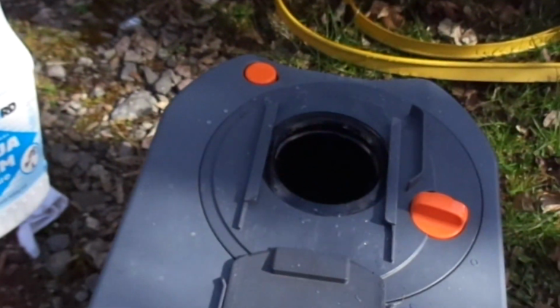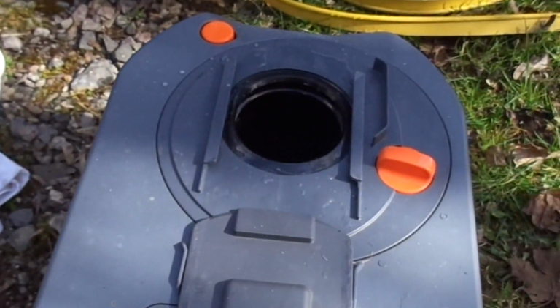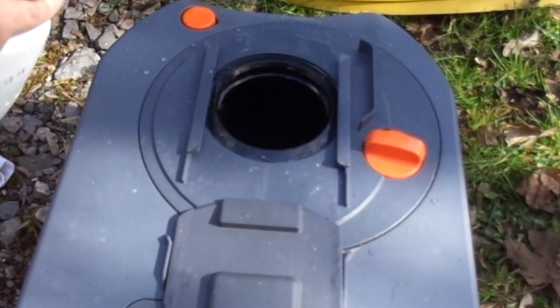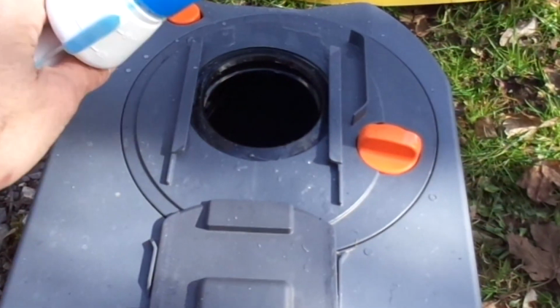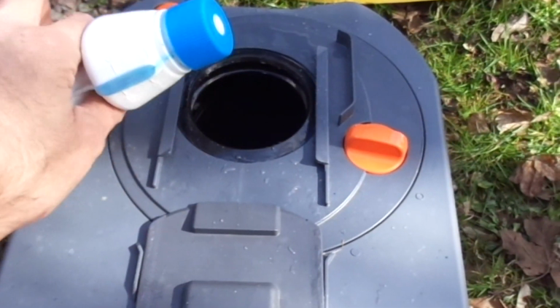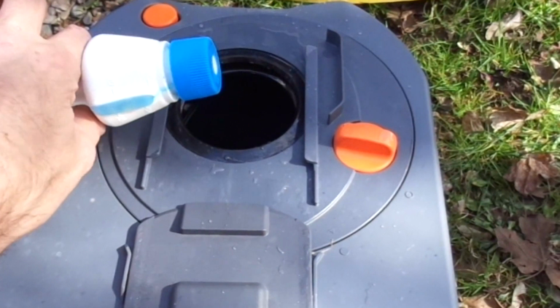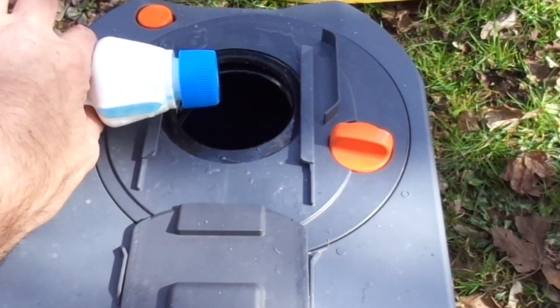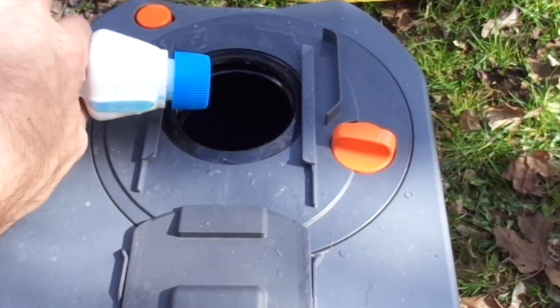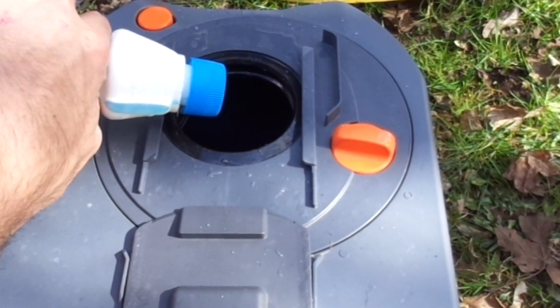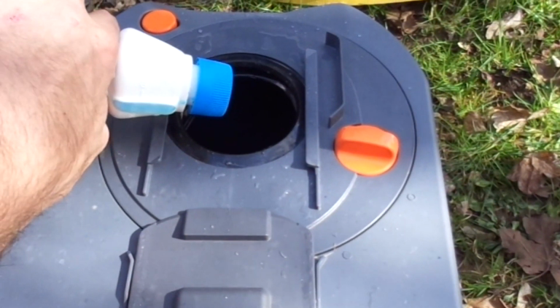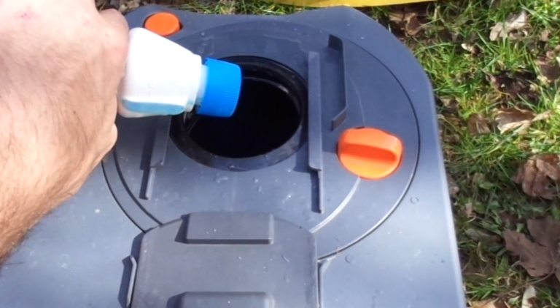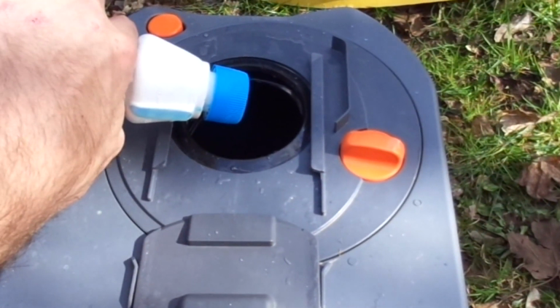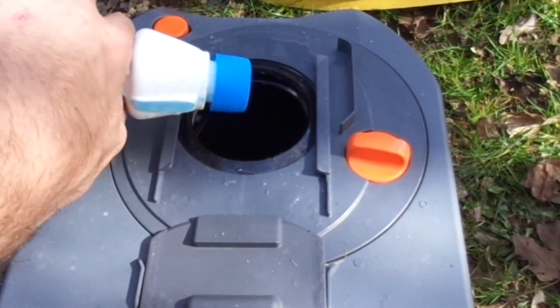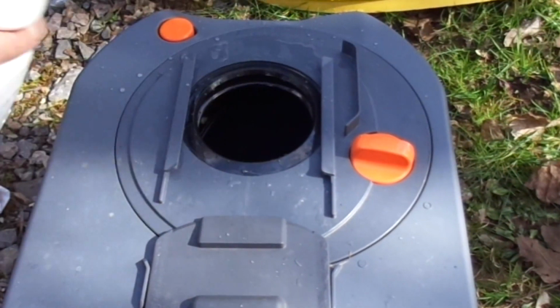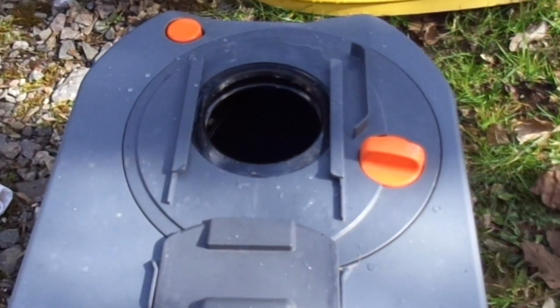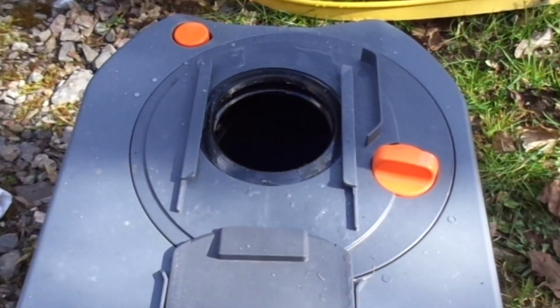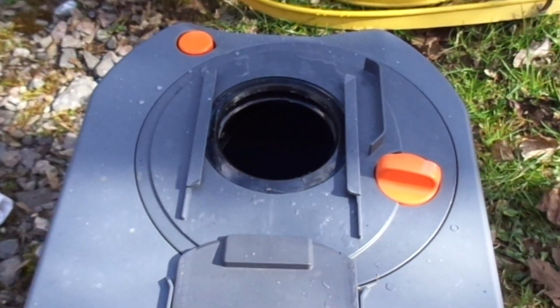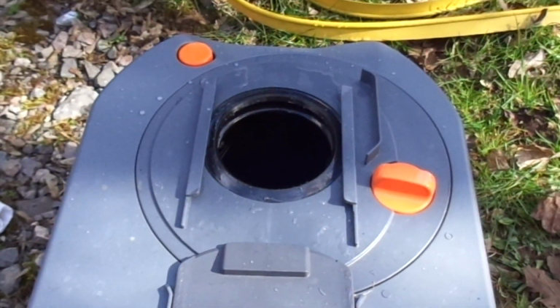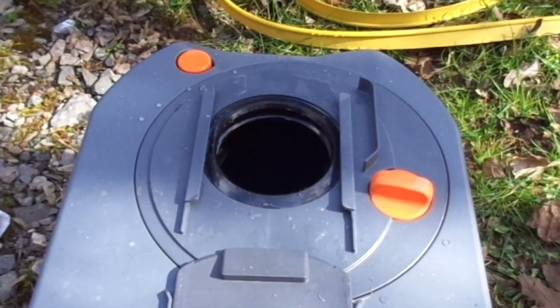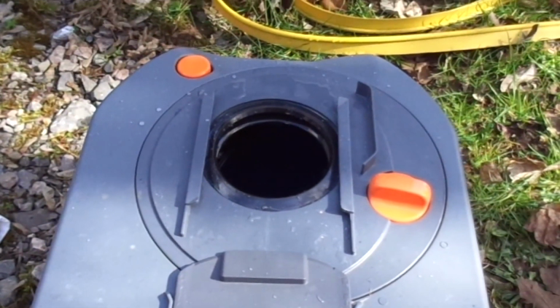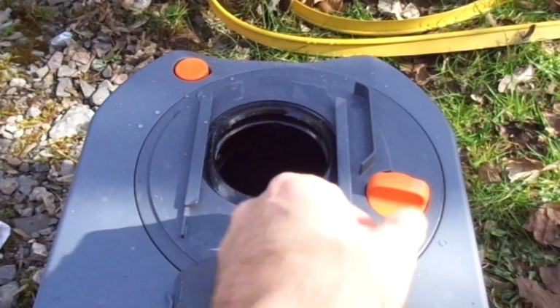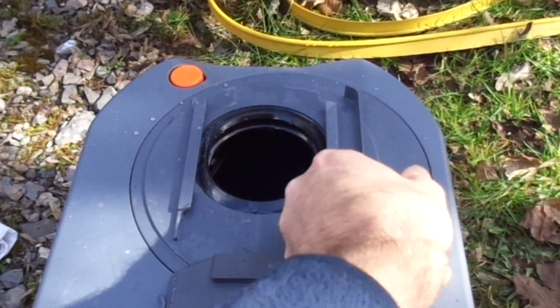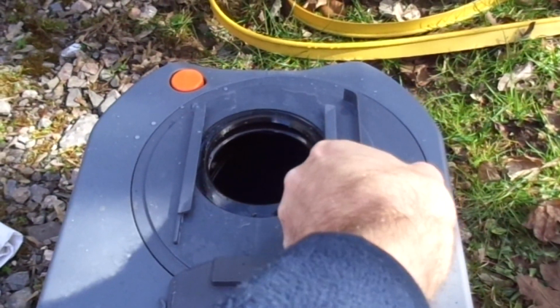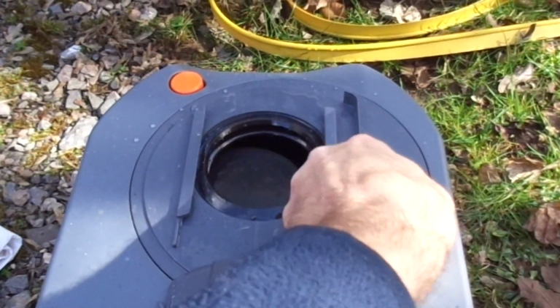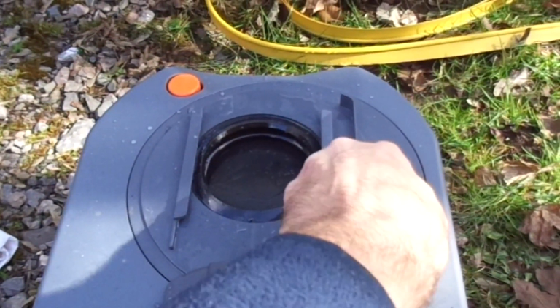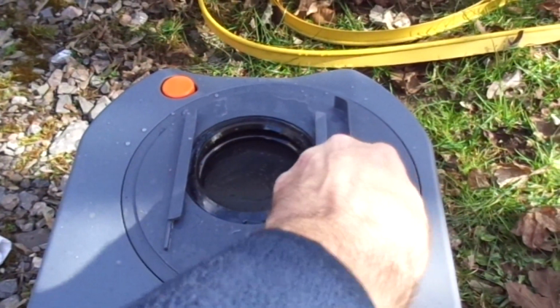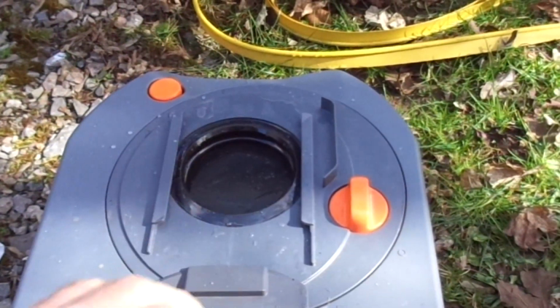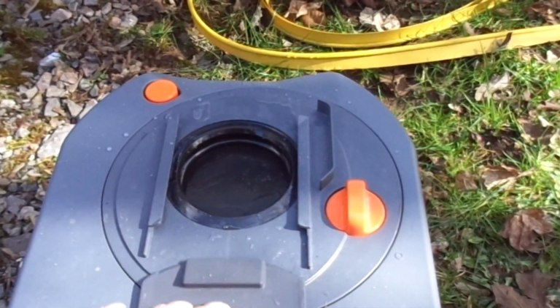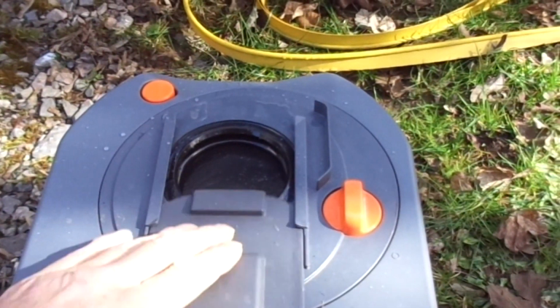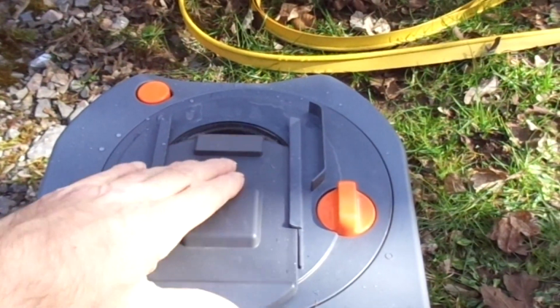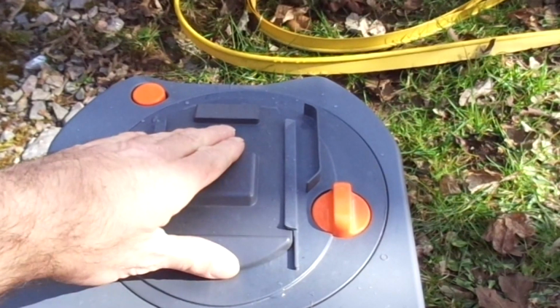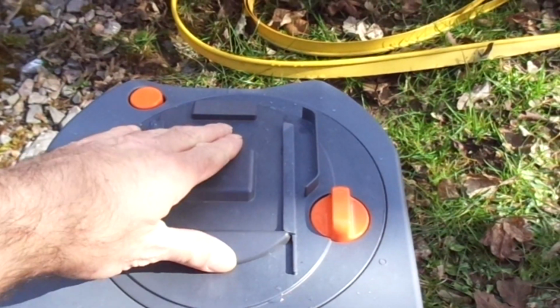The next job is to prepare the cassette itself, or black tank. What we do here is pour a blue chemical in there, which basically breaks down all the waste and makes it a lot easier to remove or dump down at the Elsan Point.